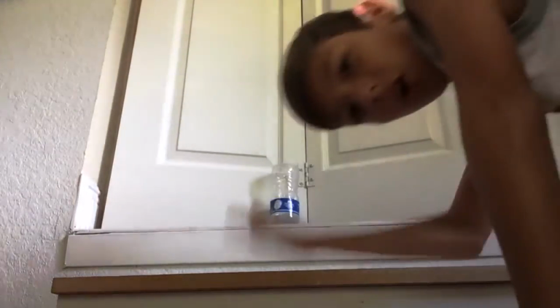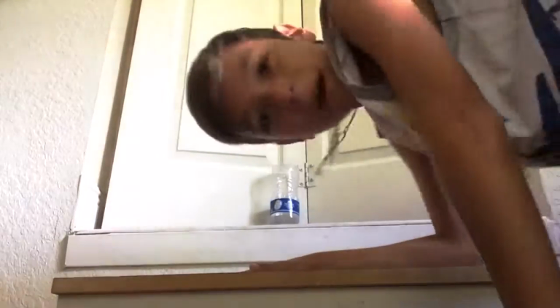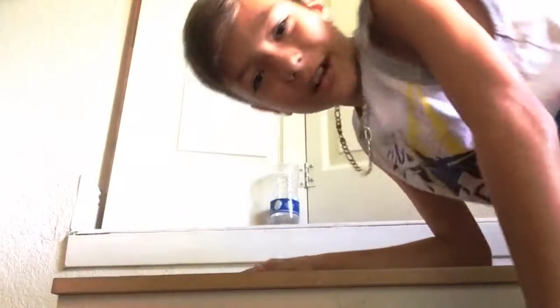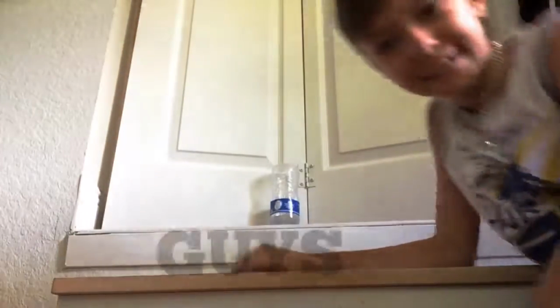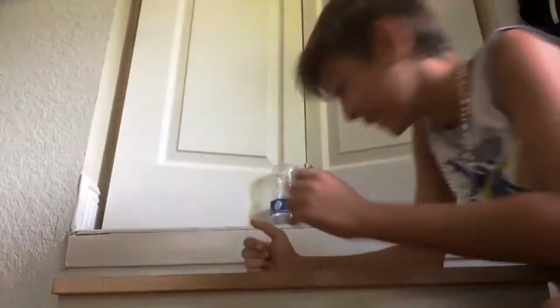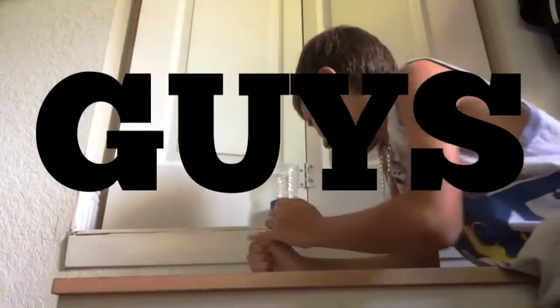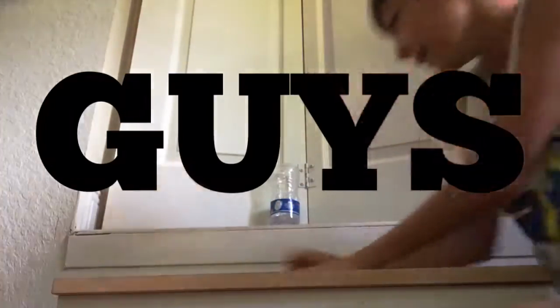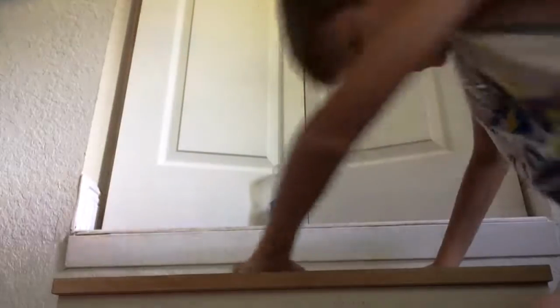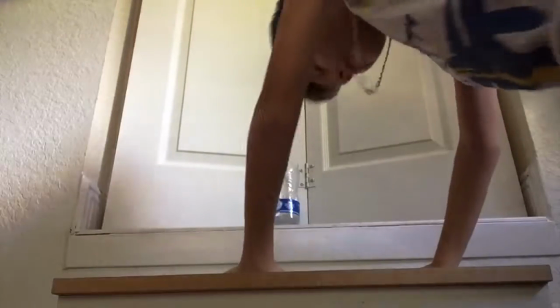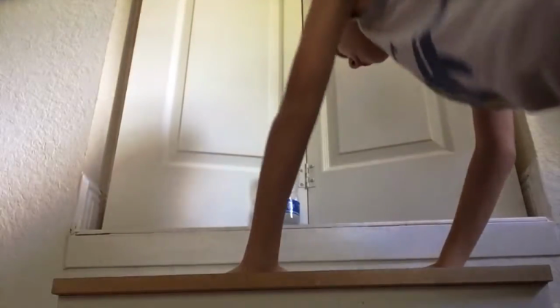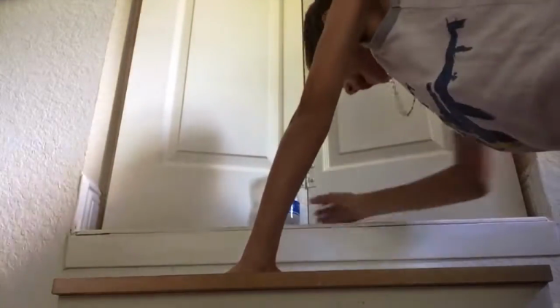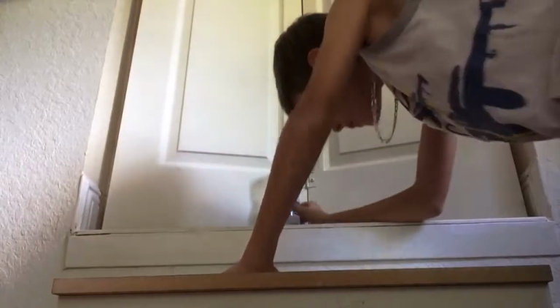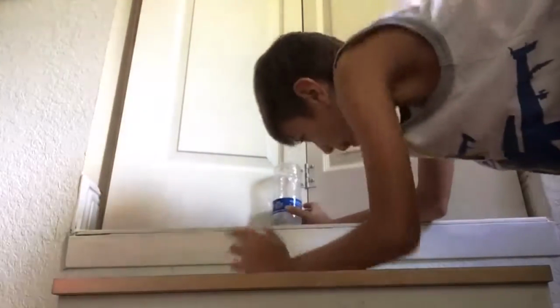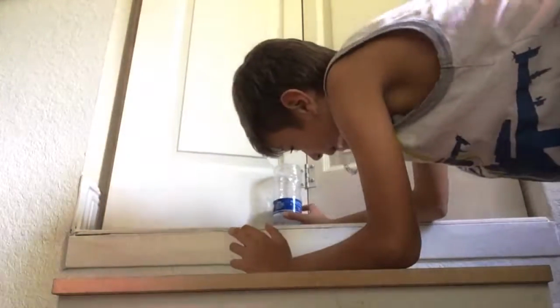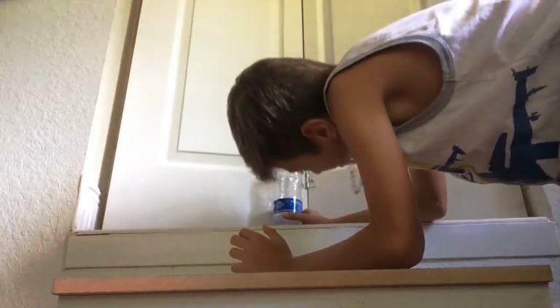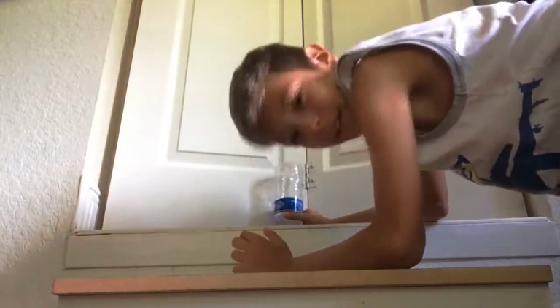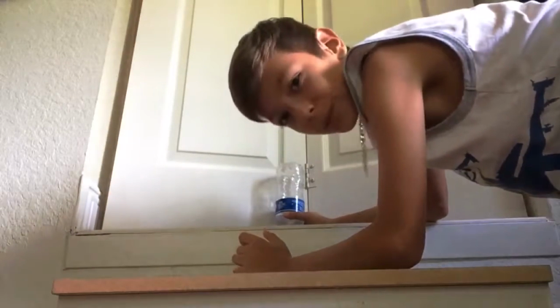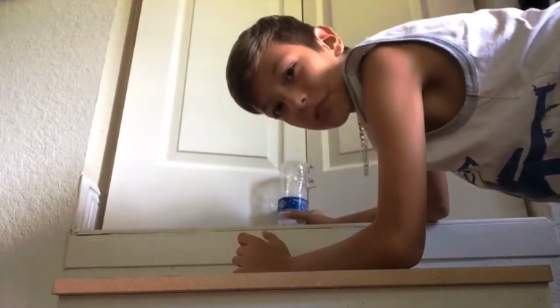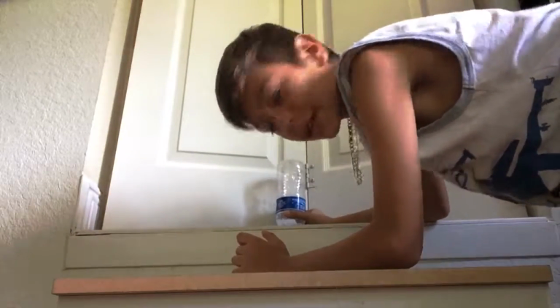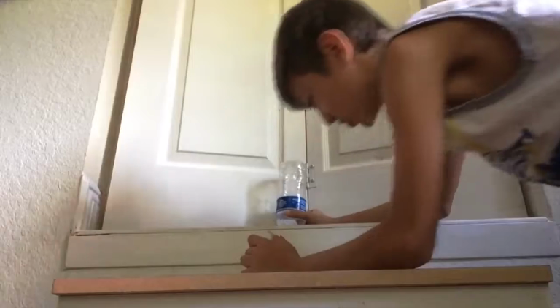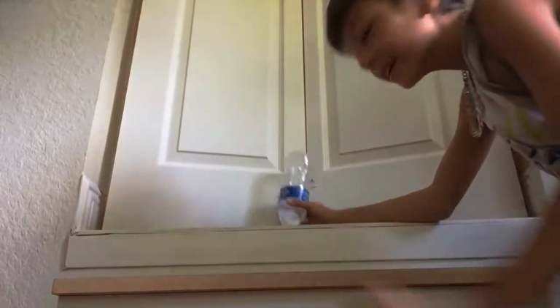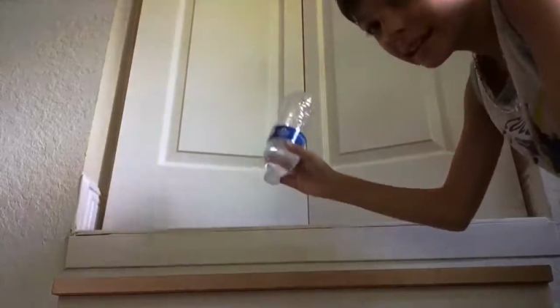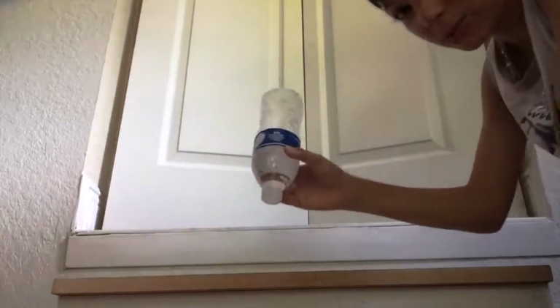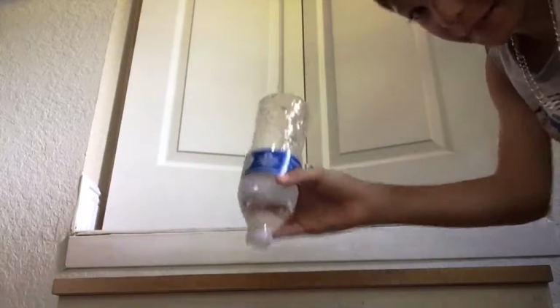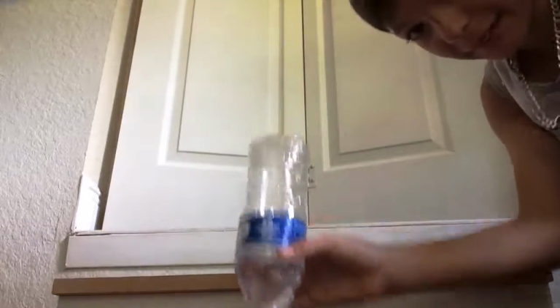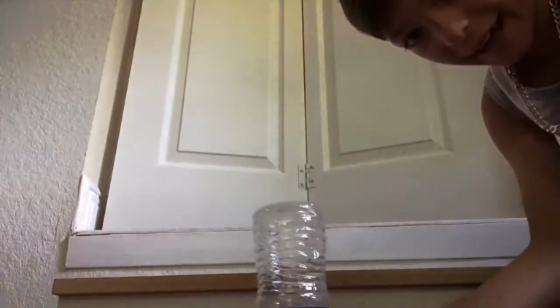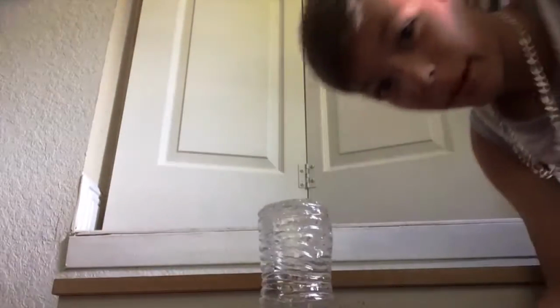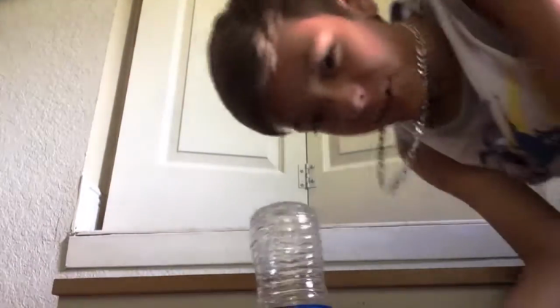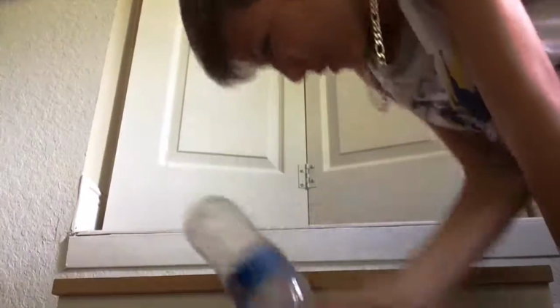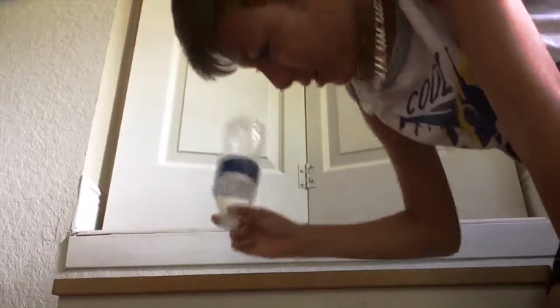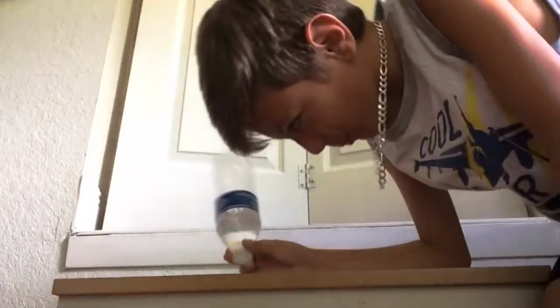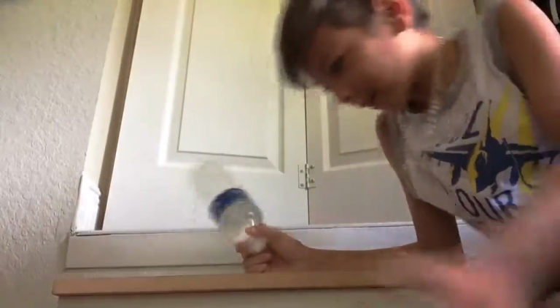Oh my gosh, guys! I just made it on the cap. Right there. You see, this is 100% legit. Landed right on the cap like that. Oh my gosh.